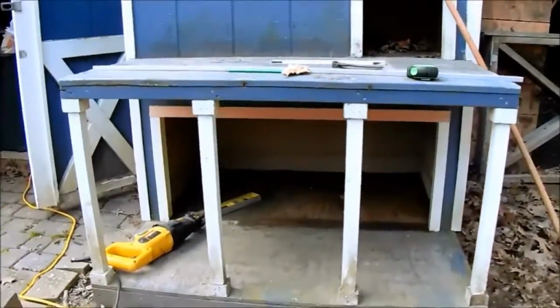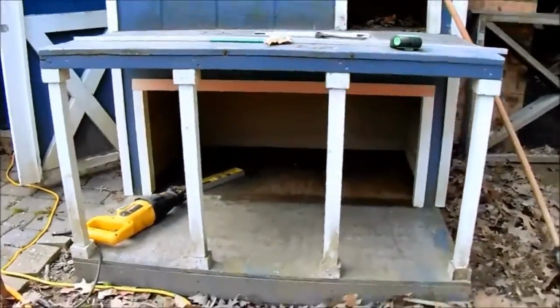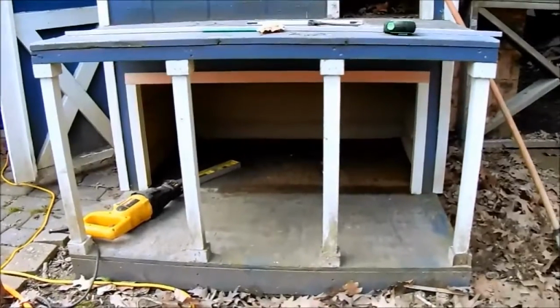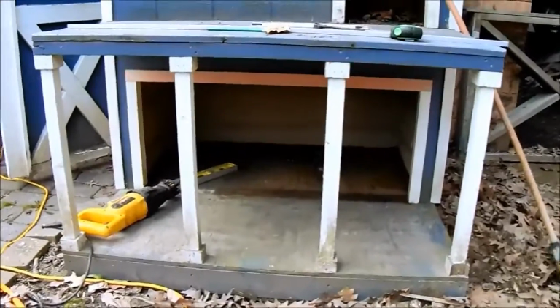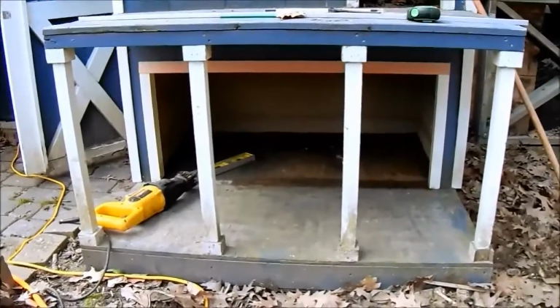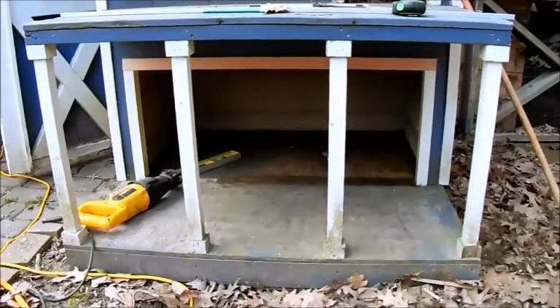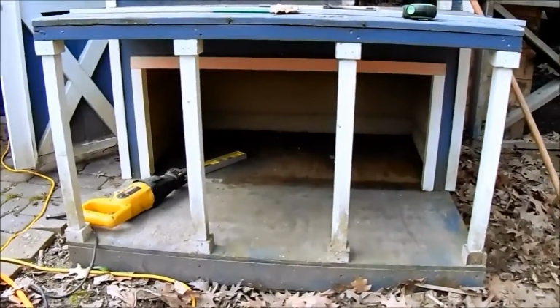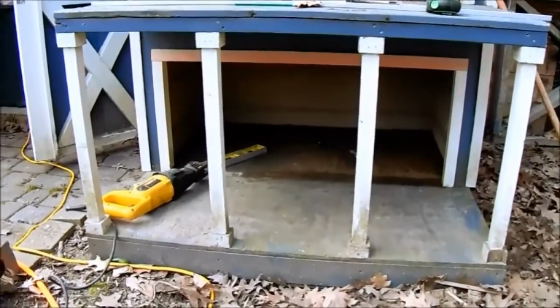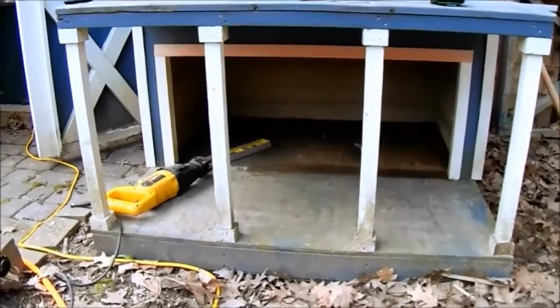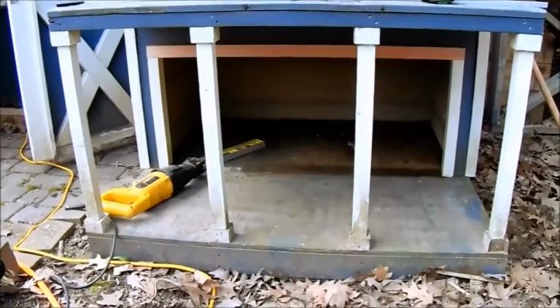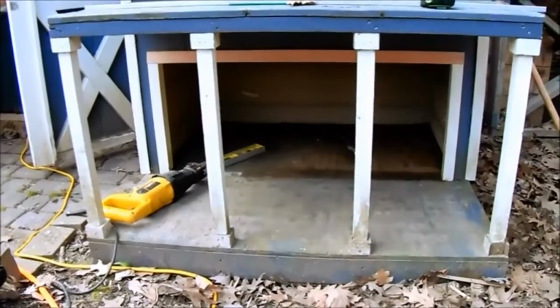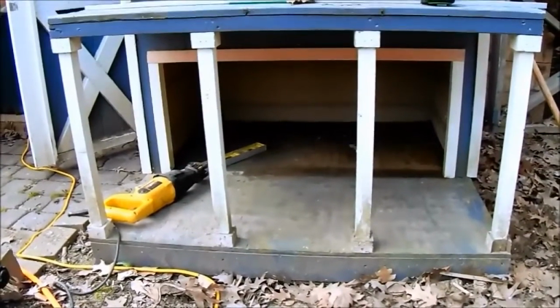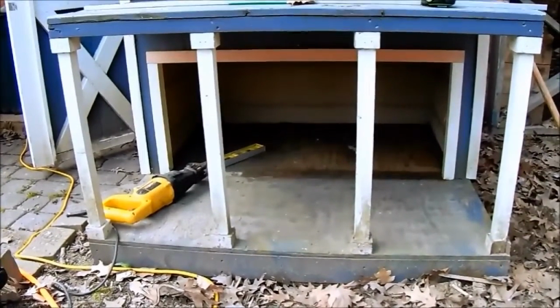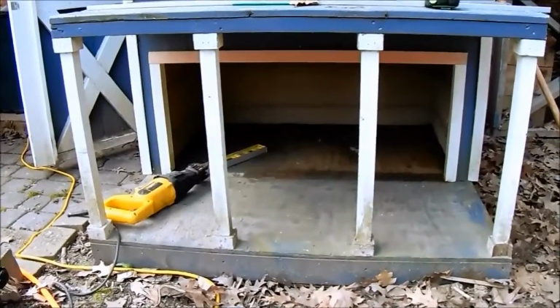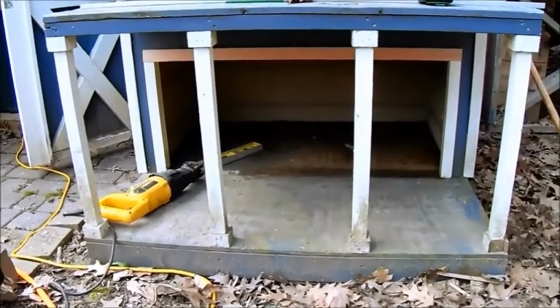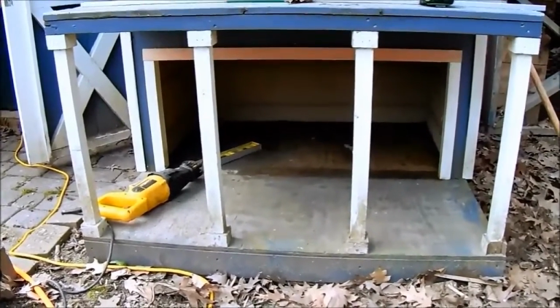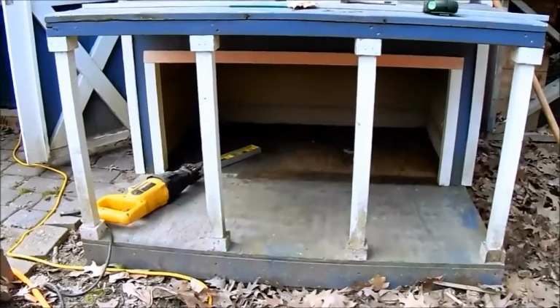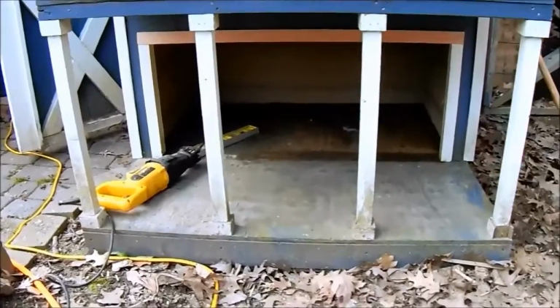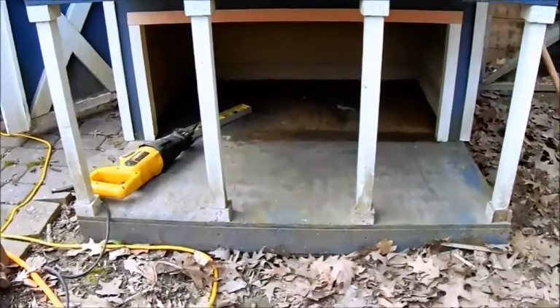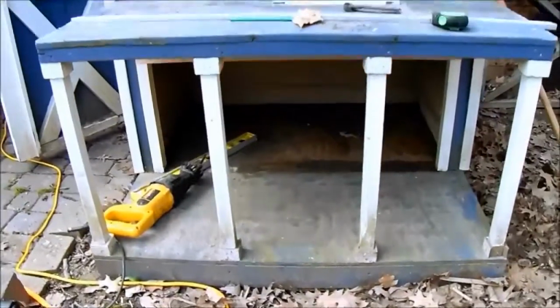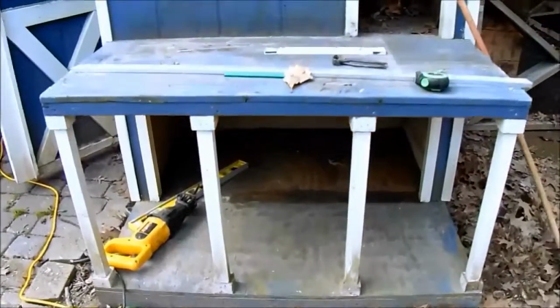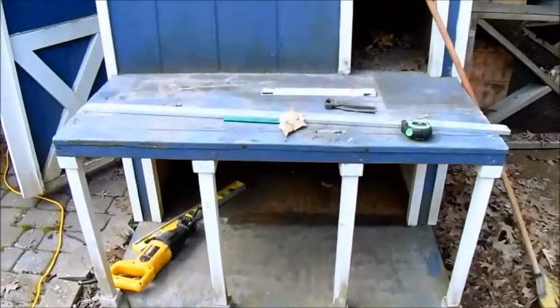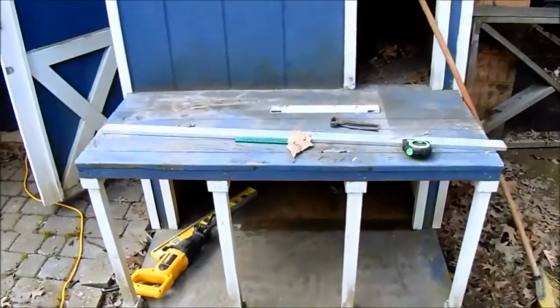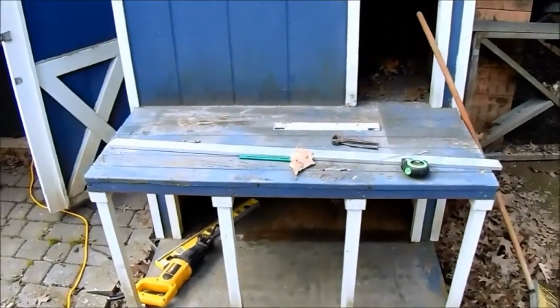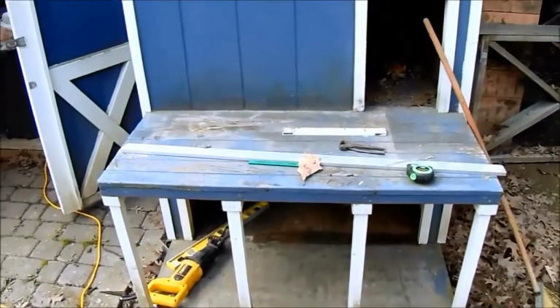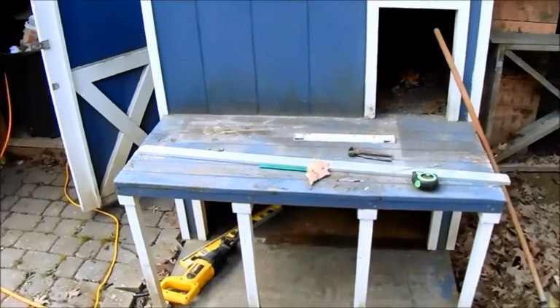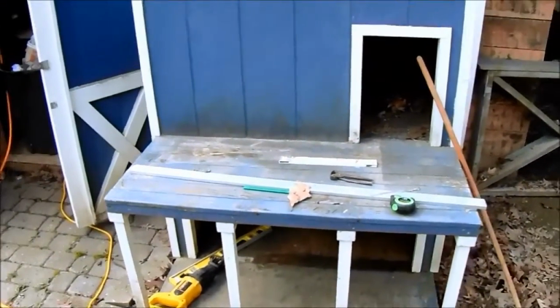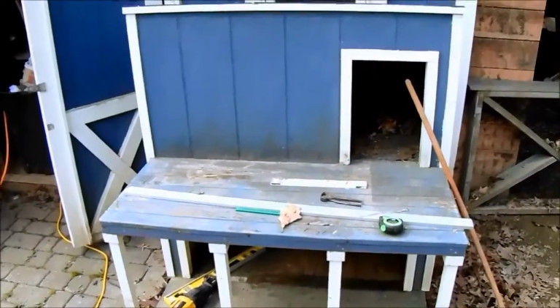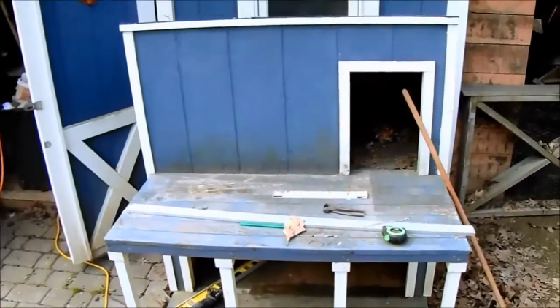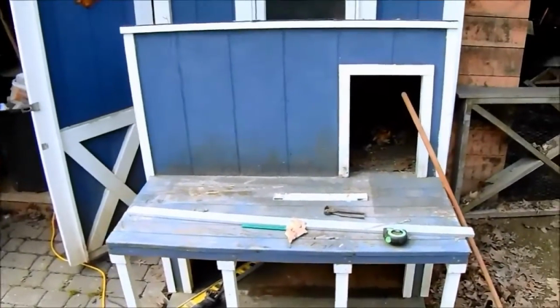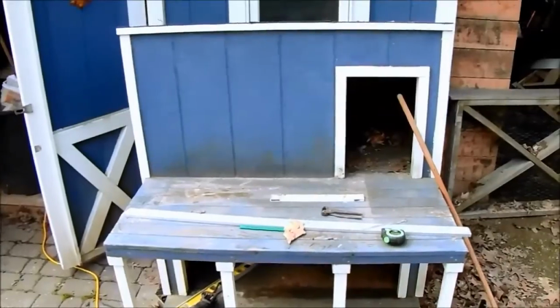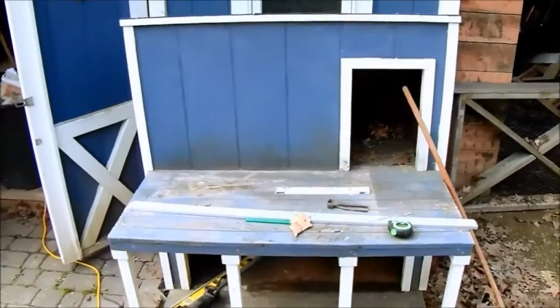Got the bottom completely opened up, free and clear to the inside. Nice place for them to sit. Now let's go ahead and see what we can do with this top section here.